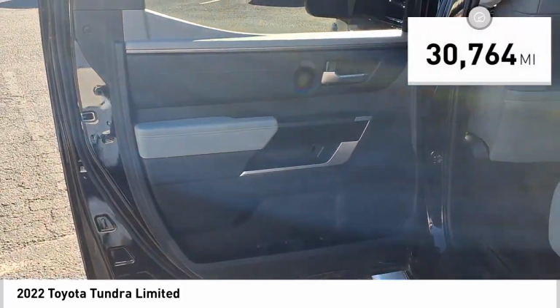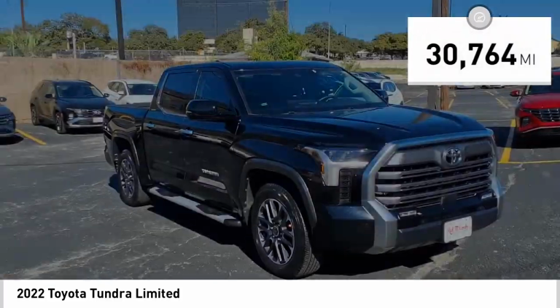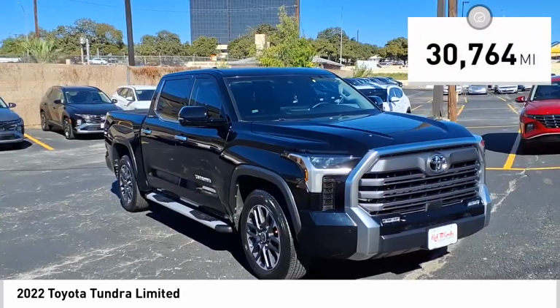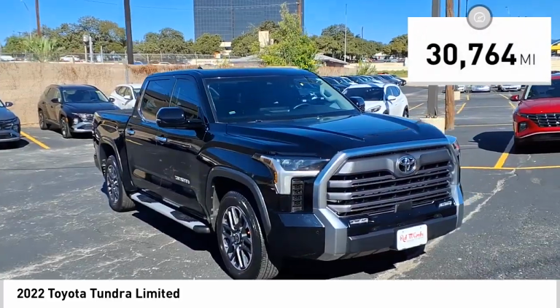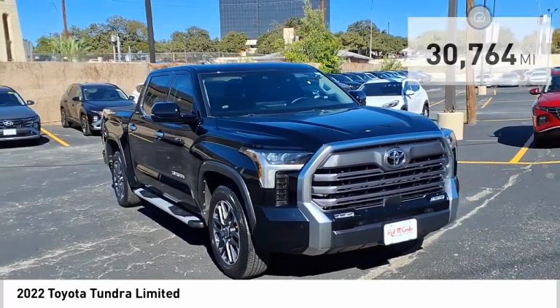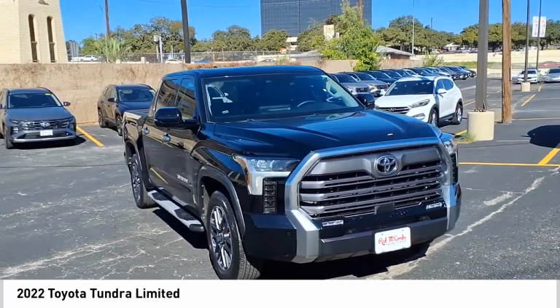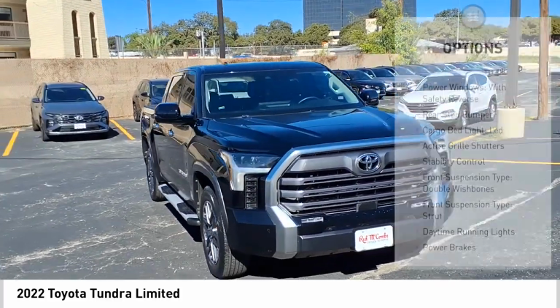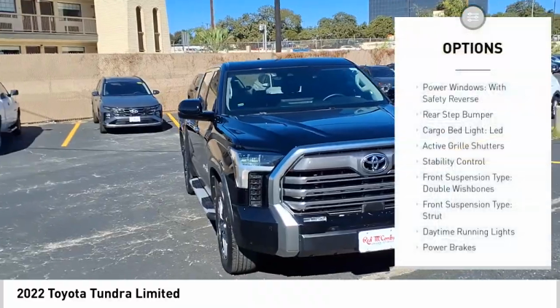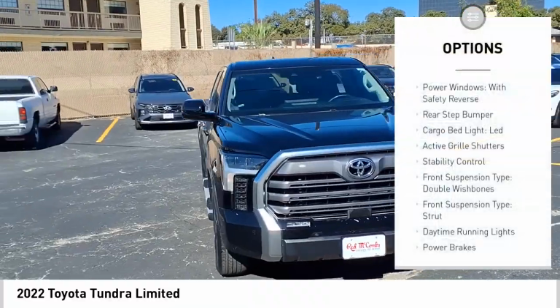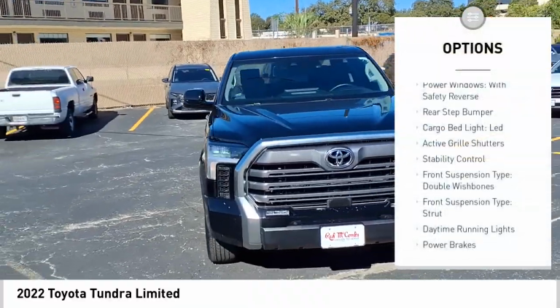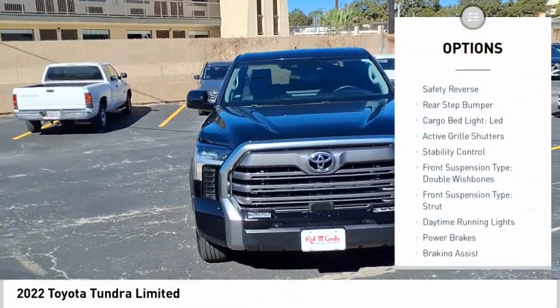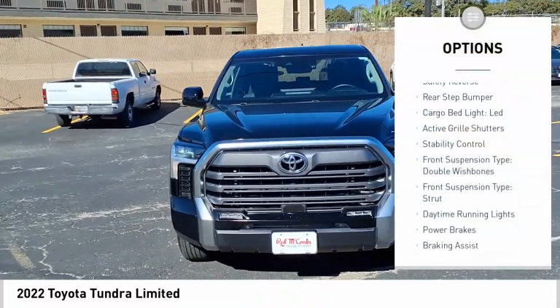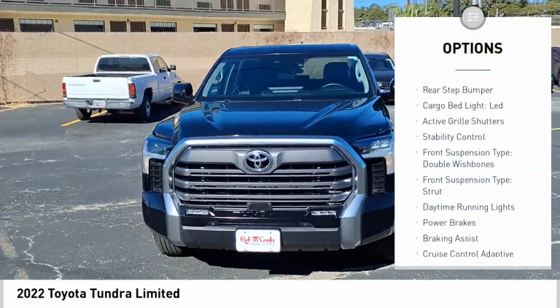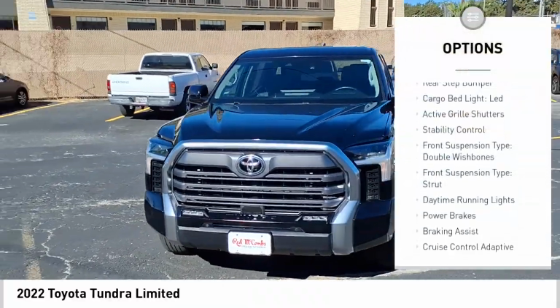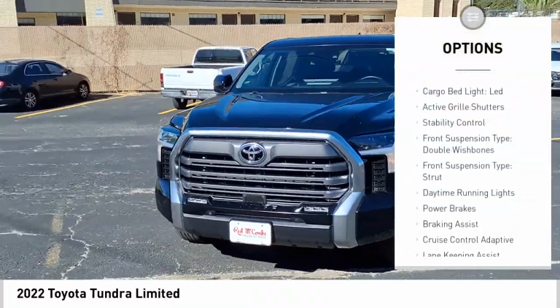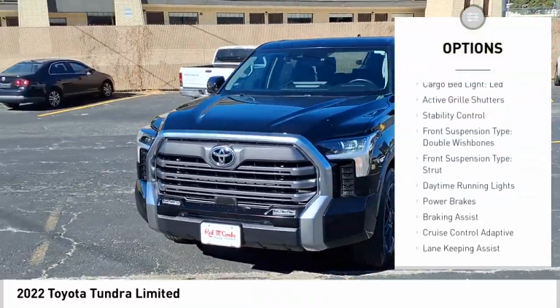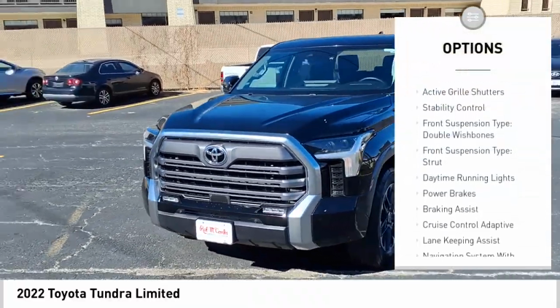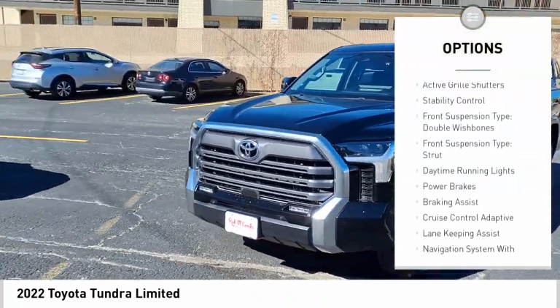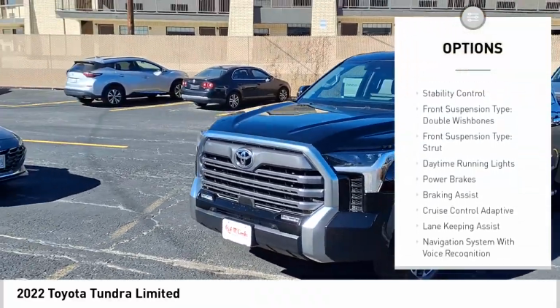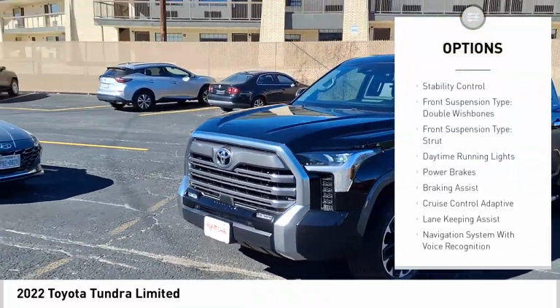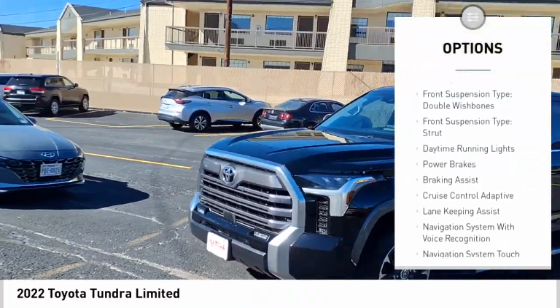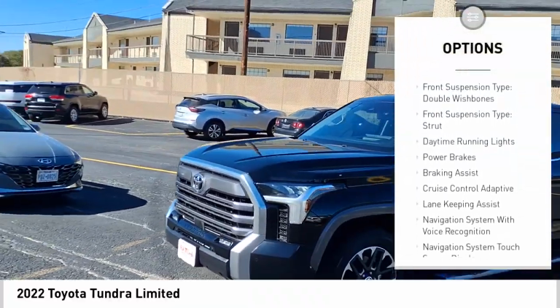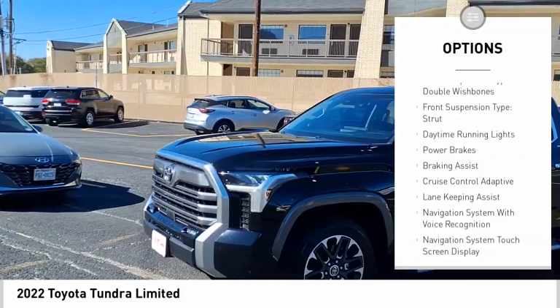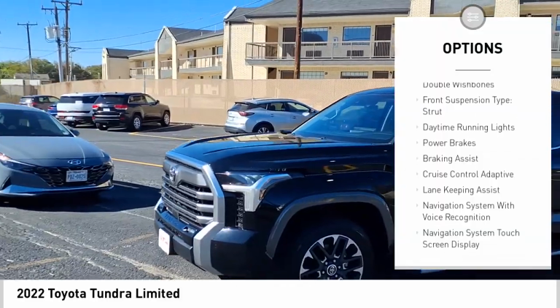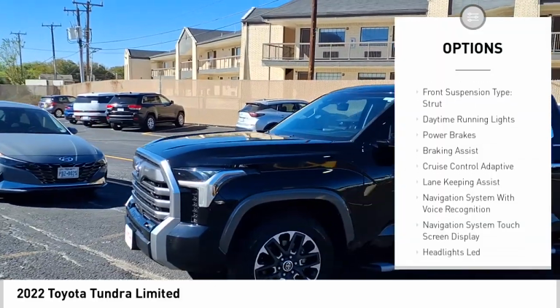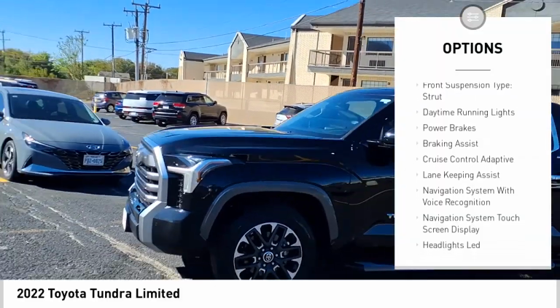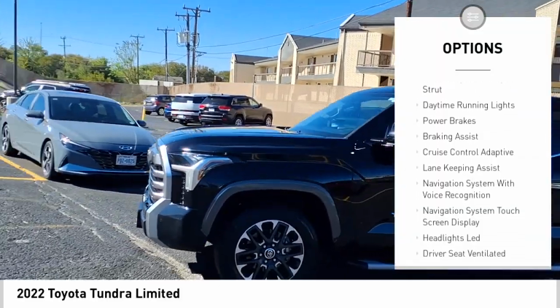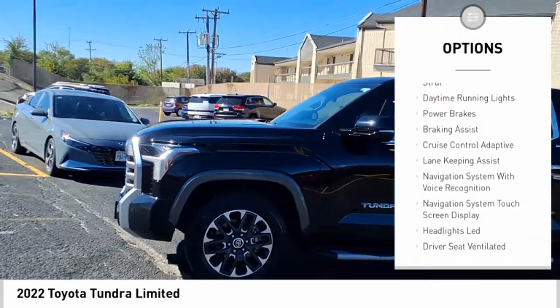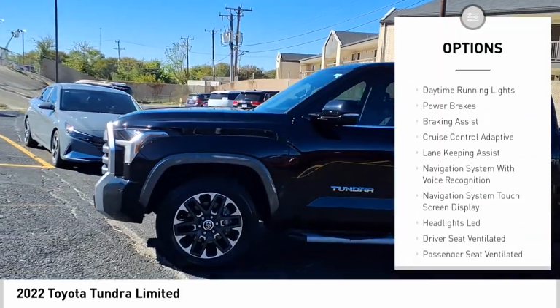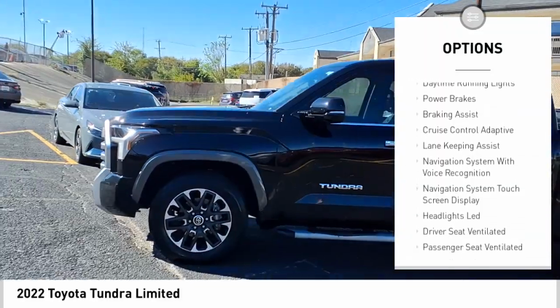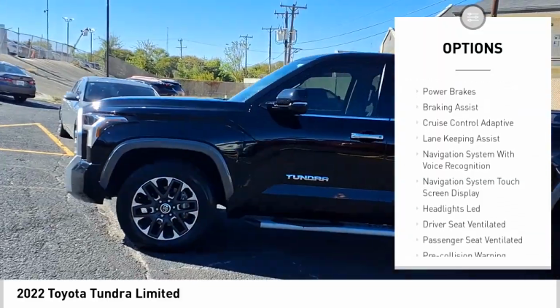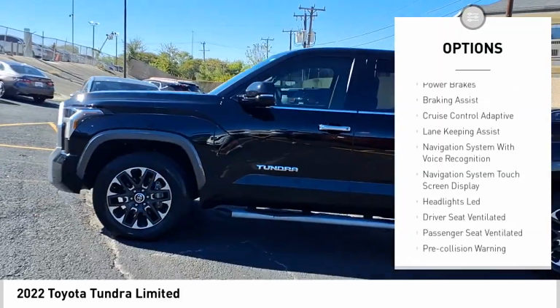Here are some of this vehicle's great options: power windows with safety reverse, rear step bumper, cargo bed light, LED, active grille shutters, and stability control.